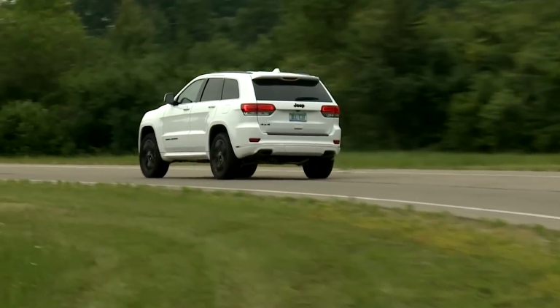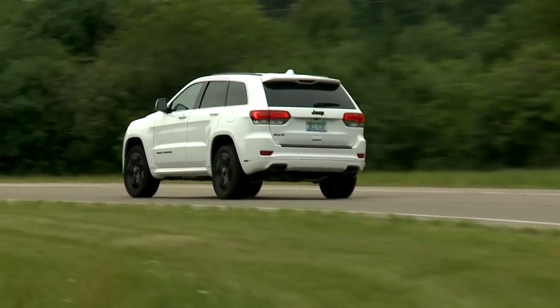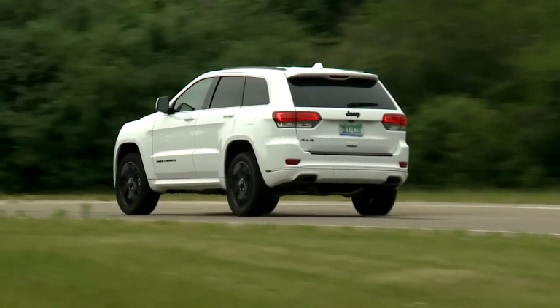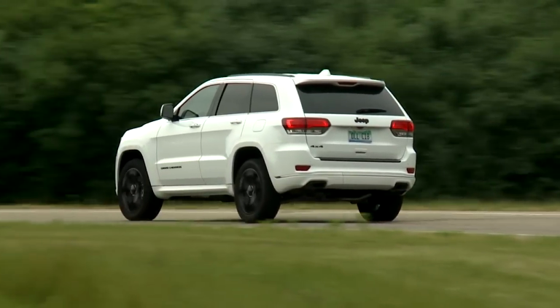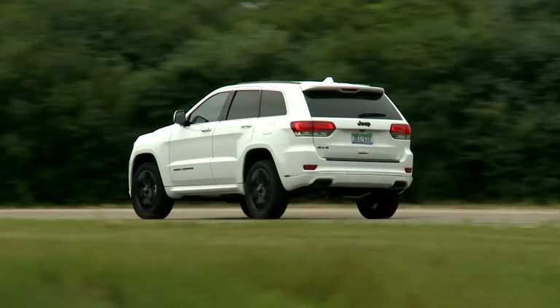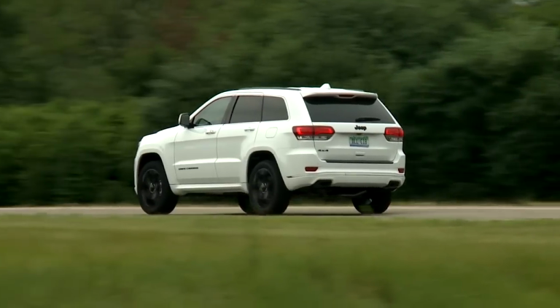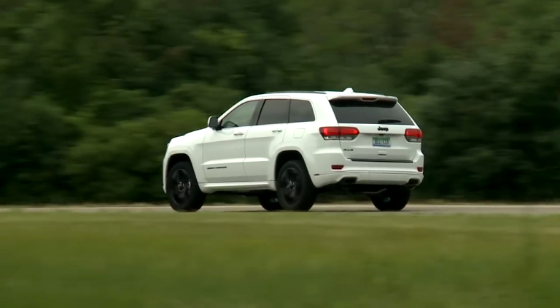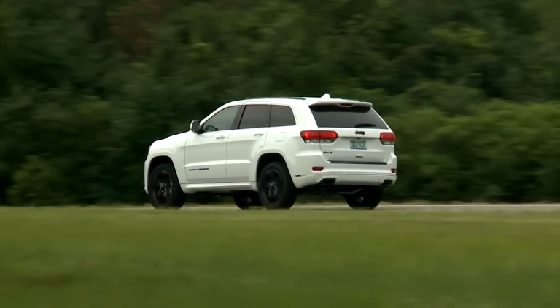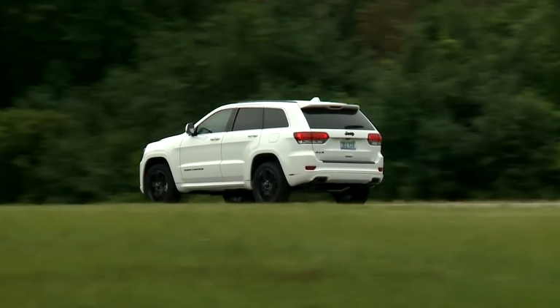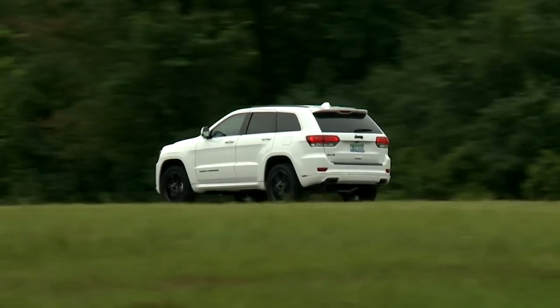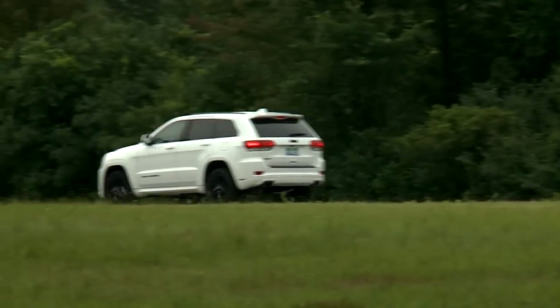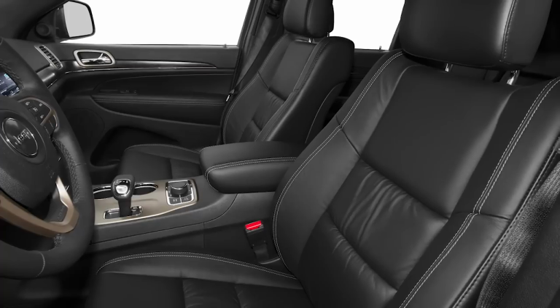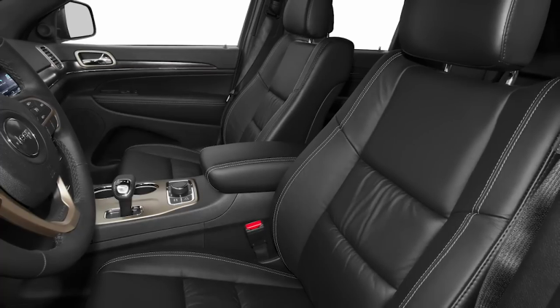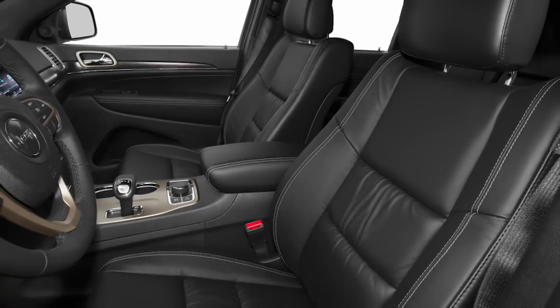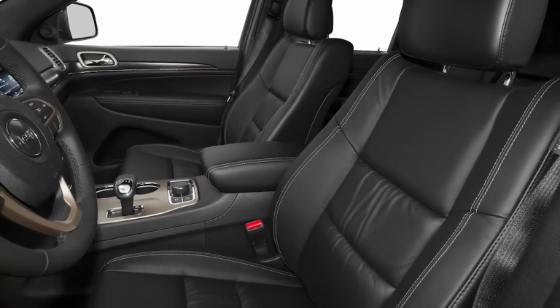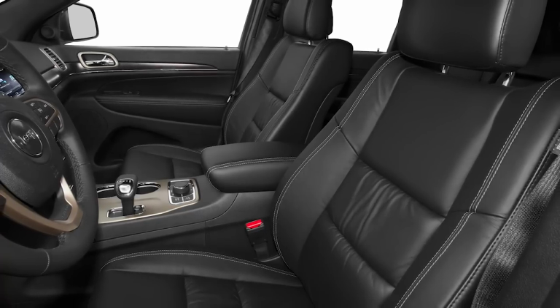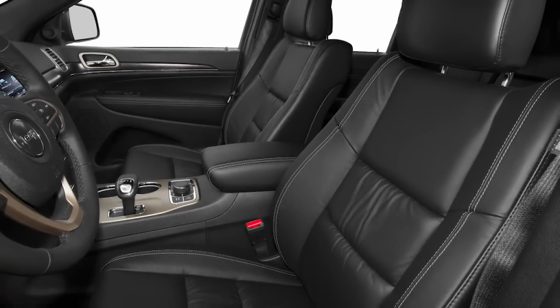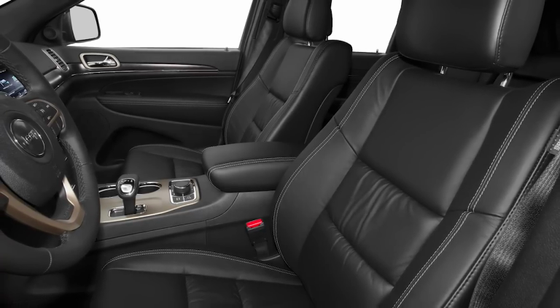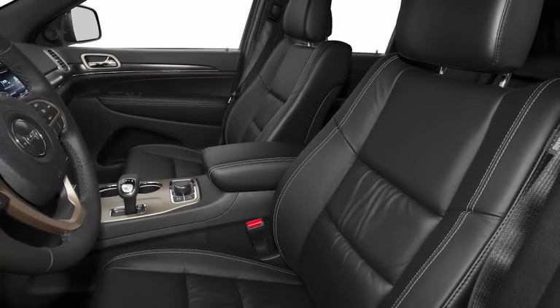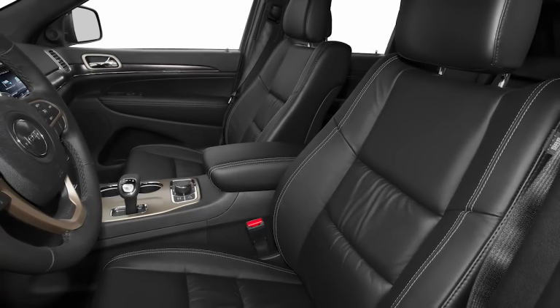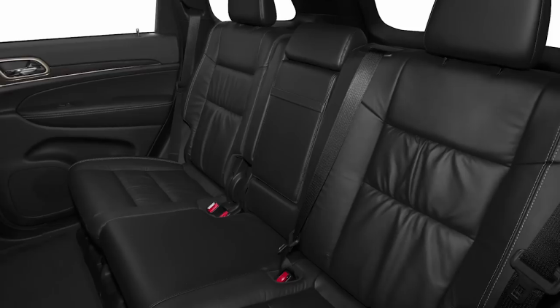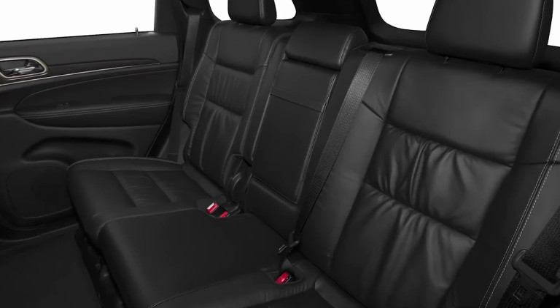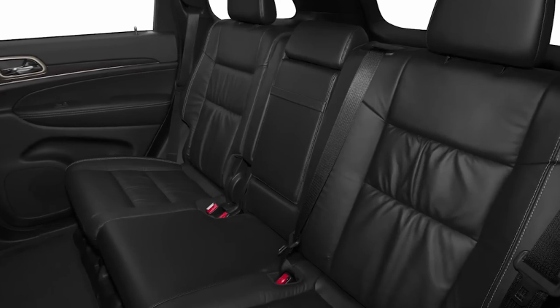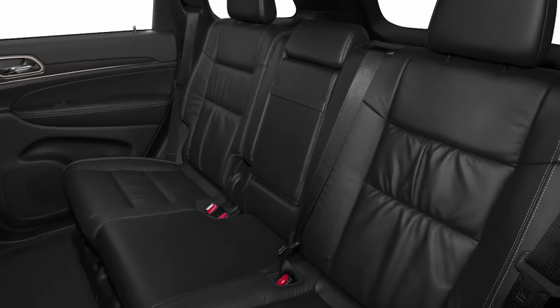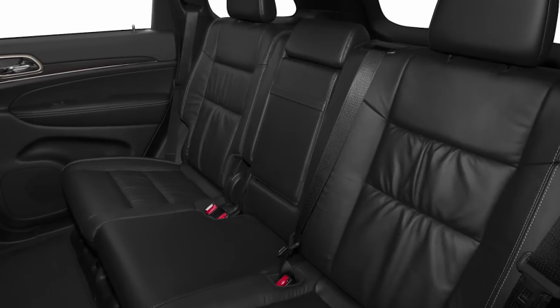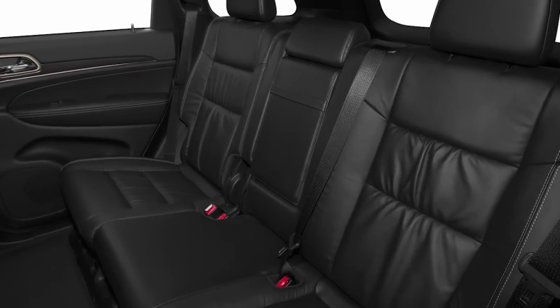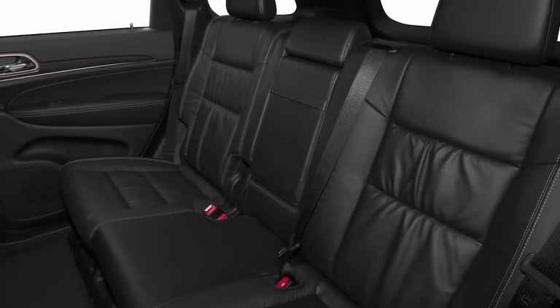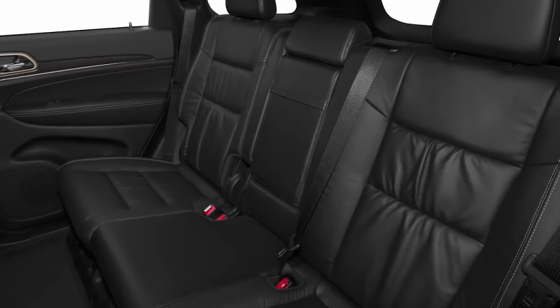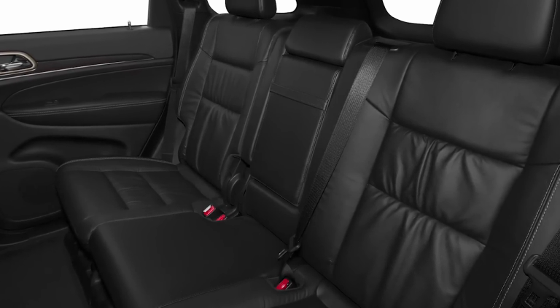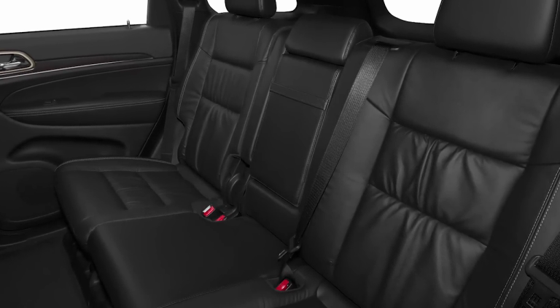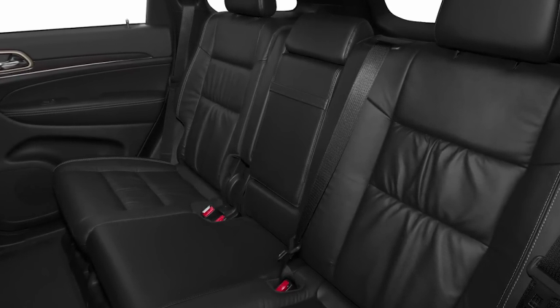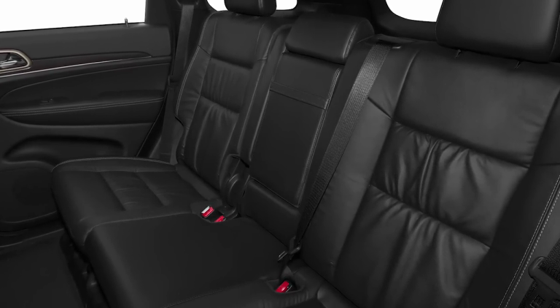The Grand Cherokee also has one of the best appointed, most comfortable cabins in its class. Whether you are in front or back, it won't be hard to find a comfortable seating position. The cabin feels generous, and there's plenty of room for five adults, but no third-row seat.